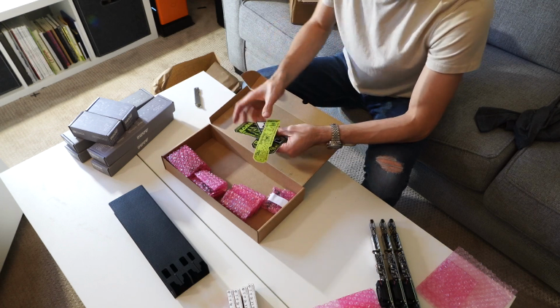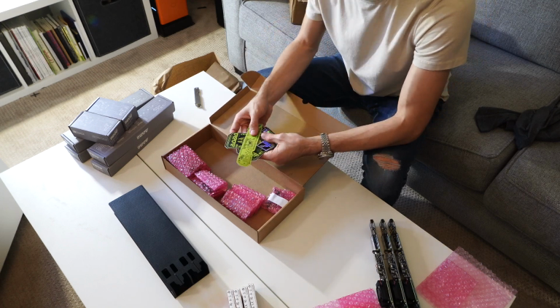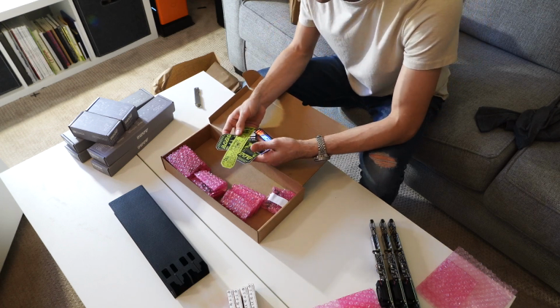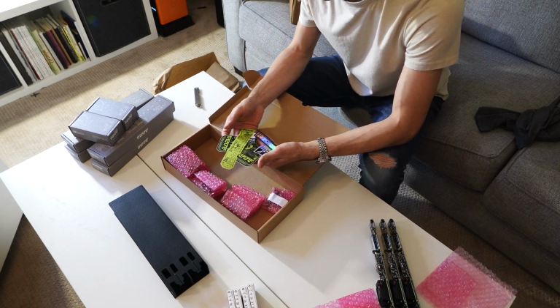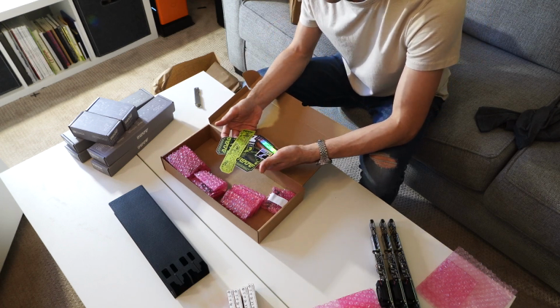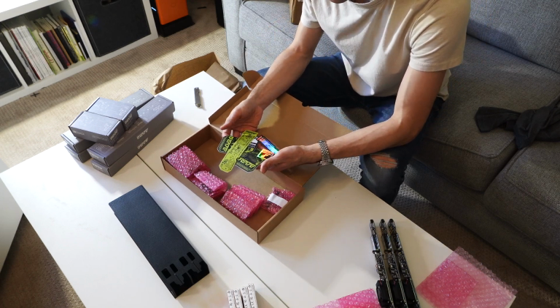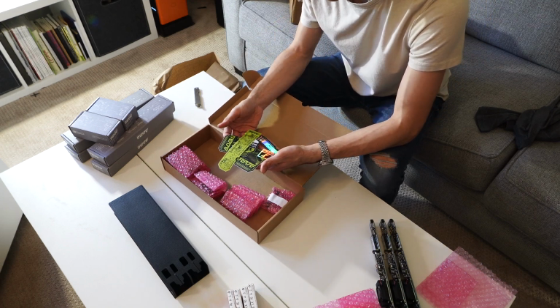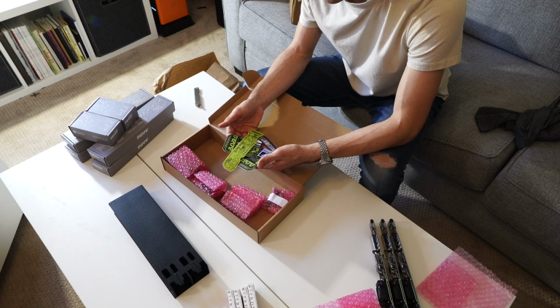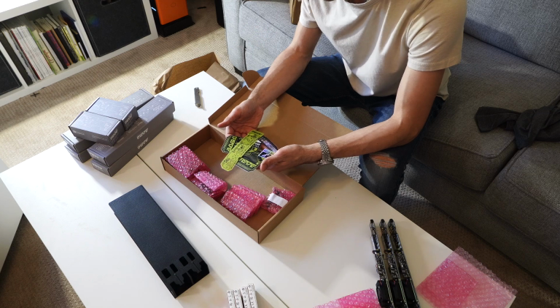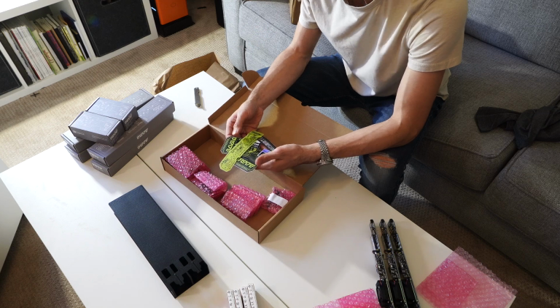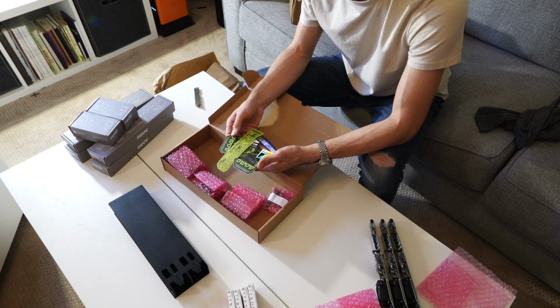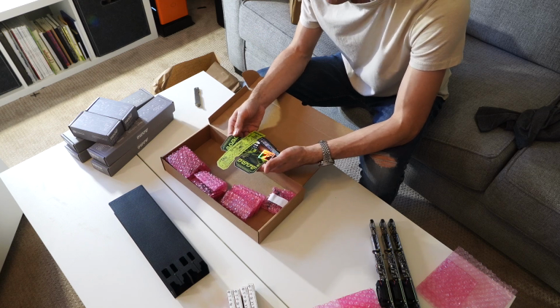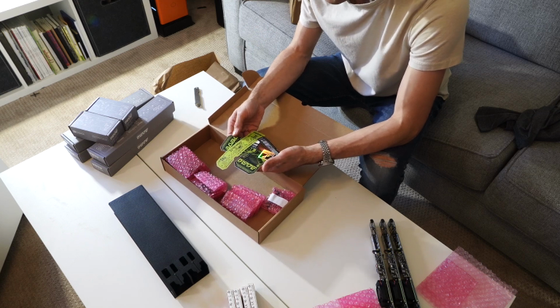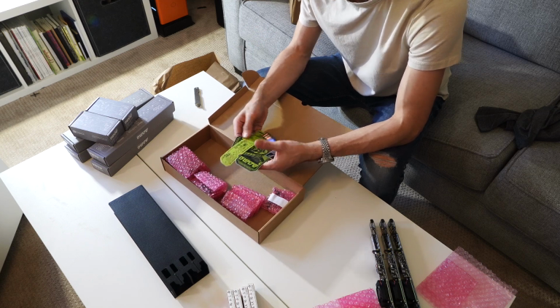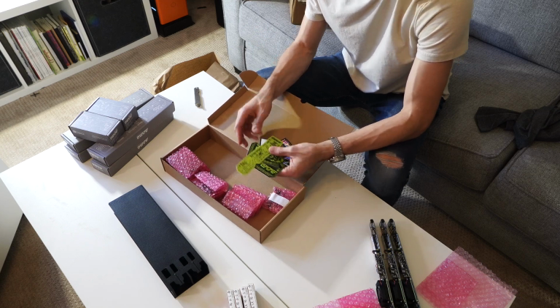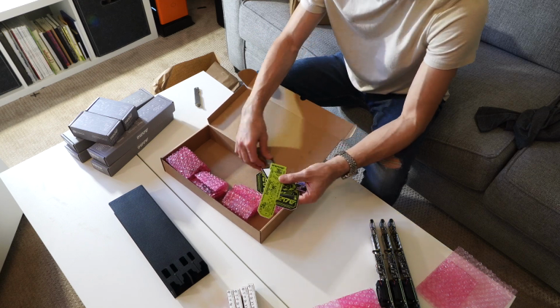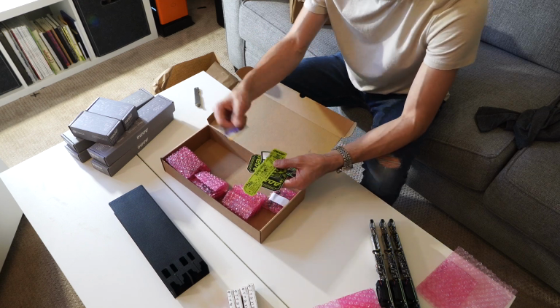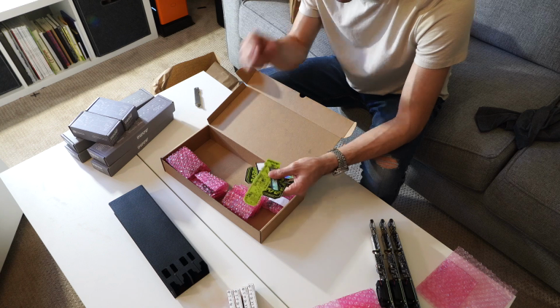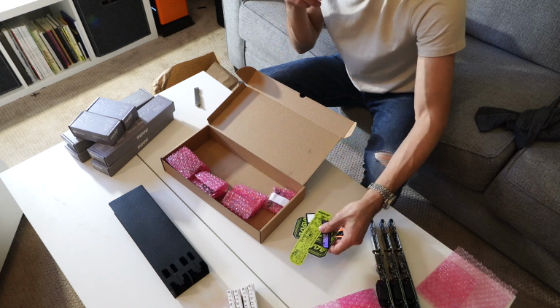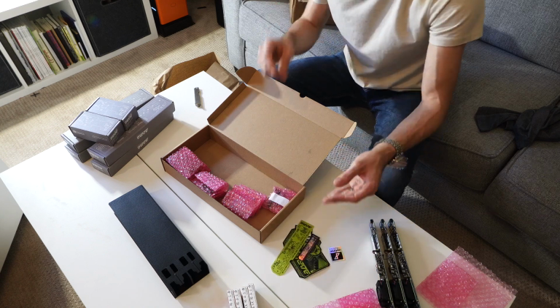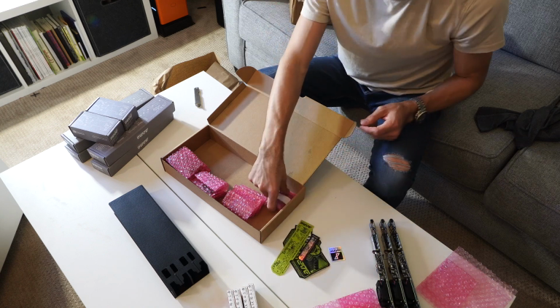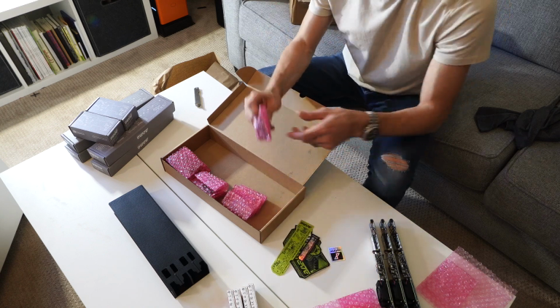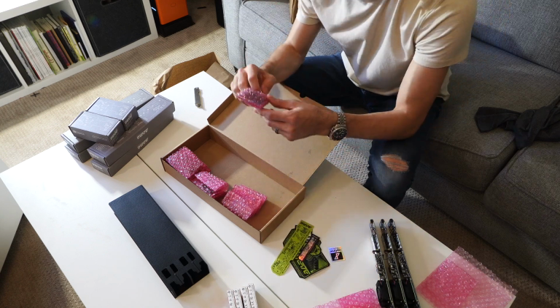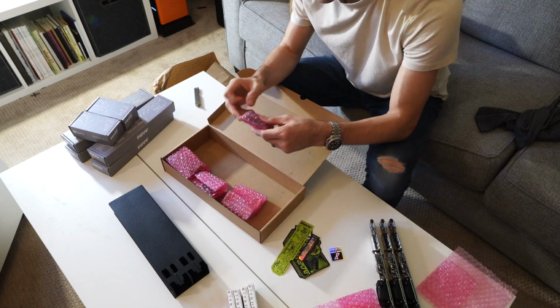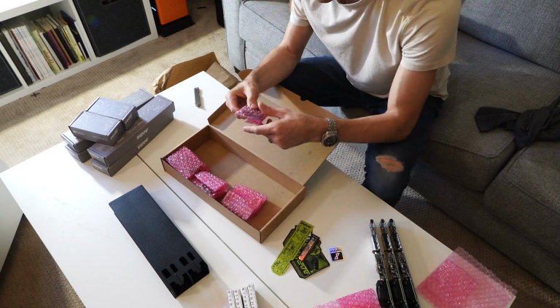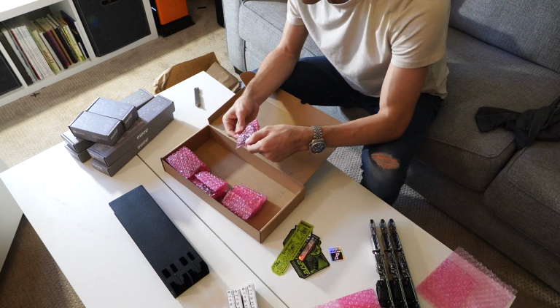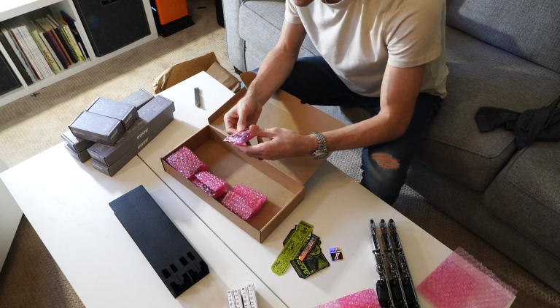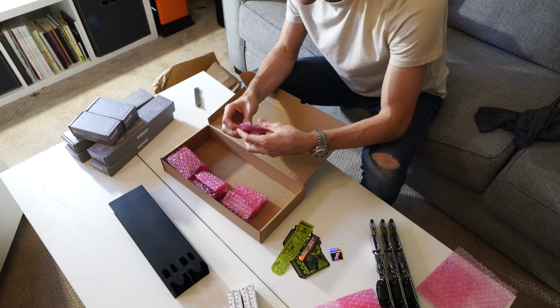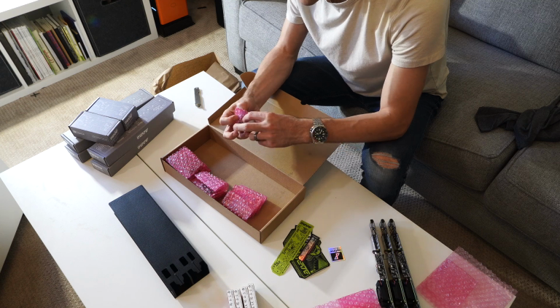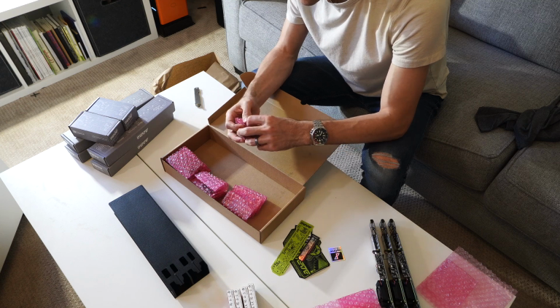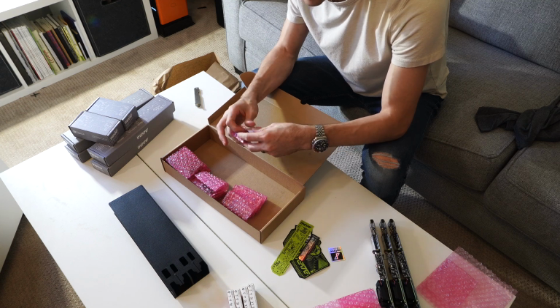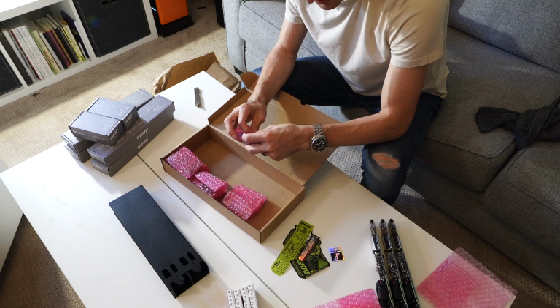All this cool swag — which is of course what everyone is actually getting their compute blades for, not for the compute blades themselves, just because we want the stickers, obviously. Then we've got all of our little plastic bits and bobs — there's a little screwdriver in here.